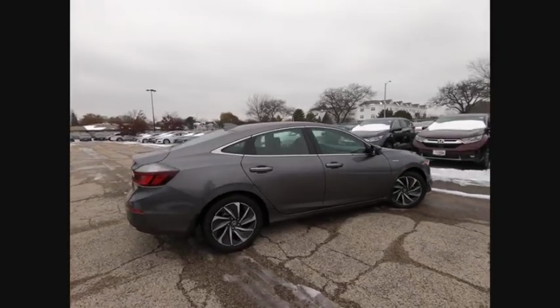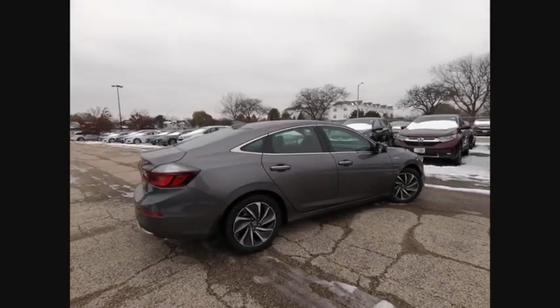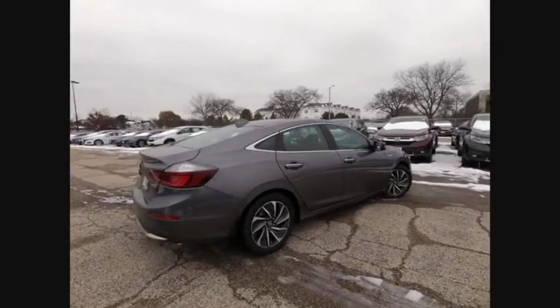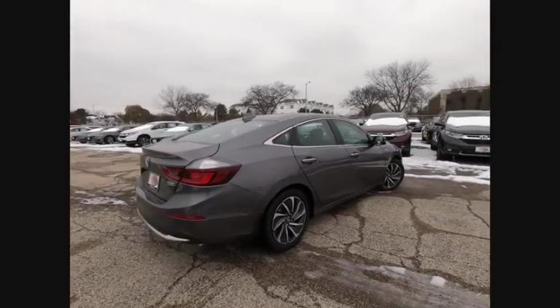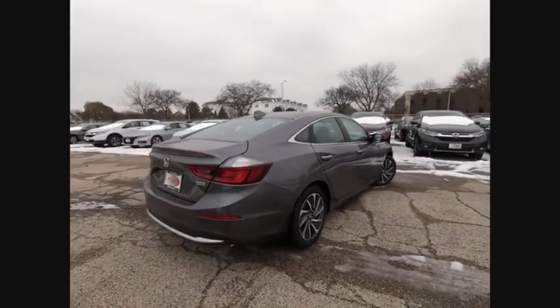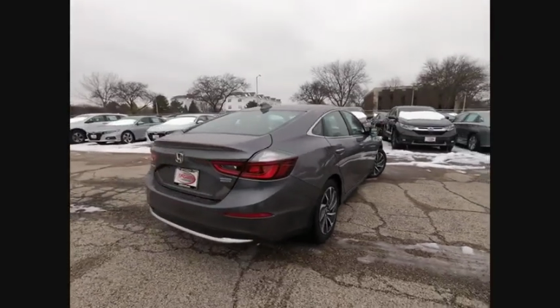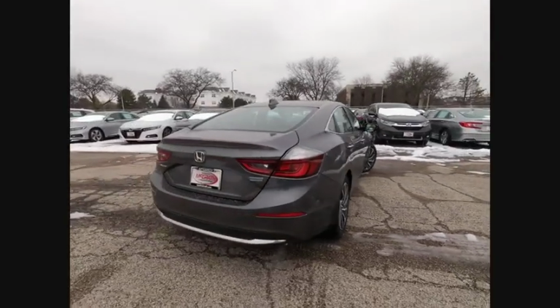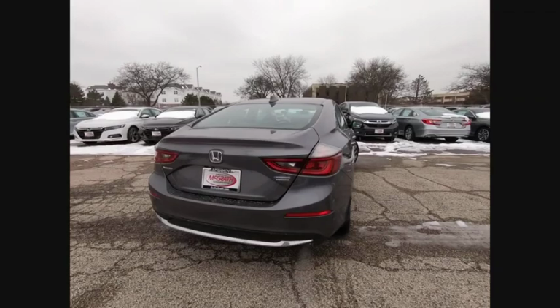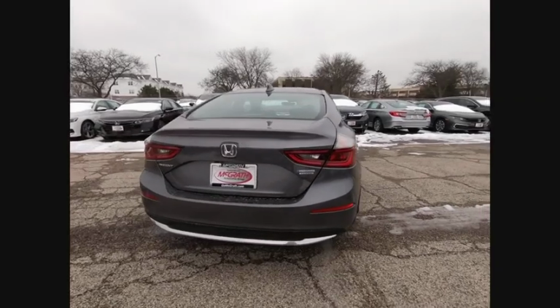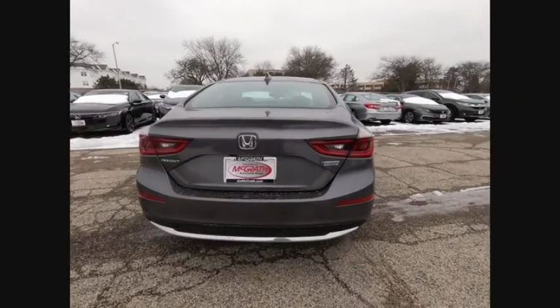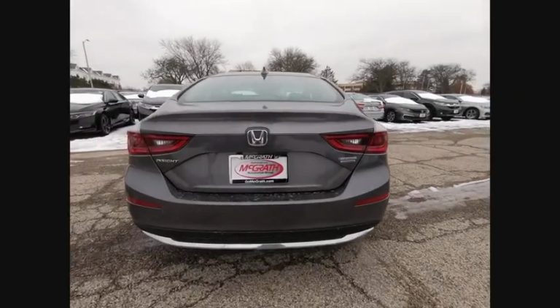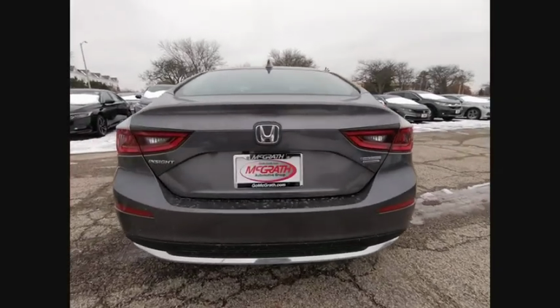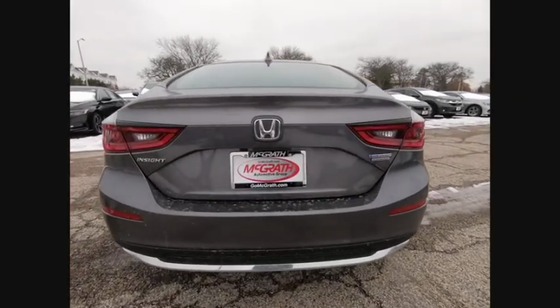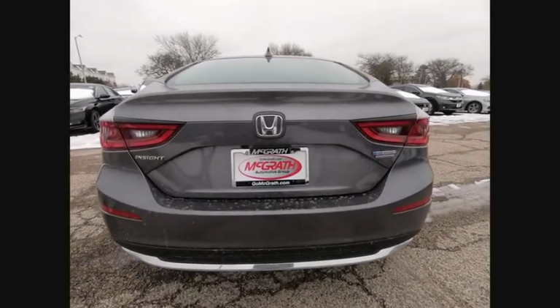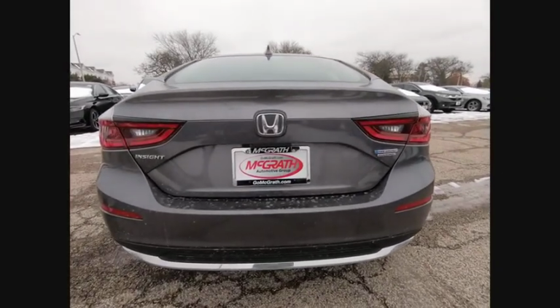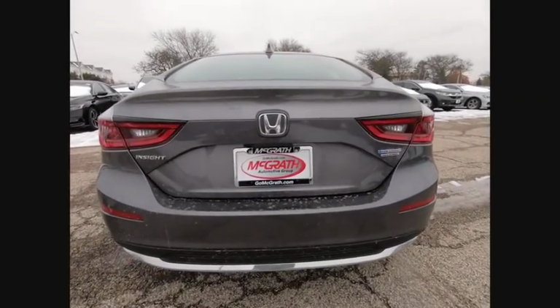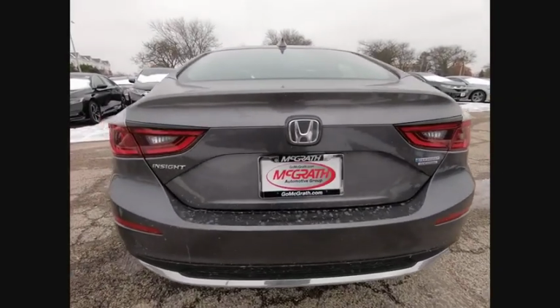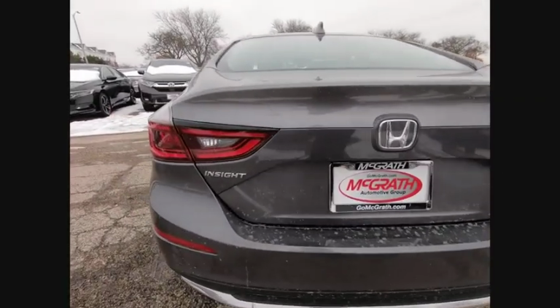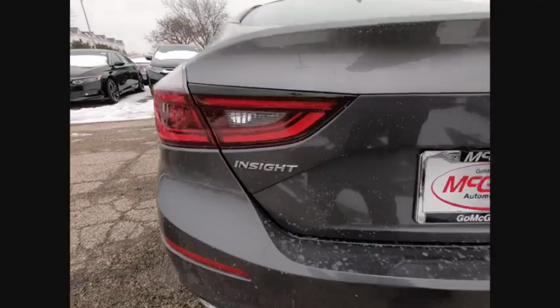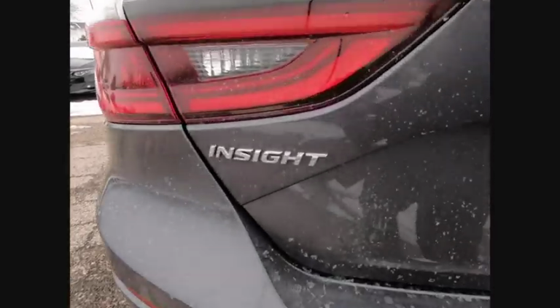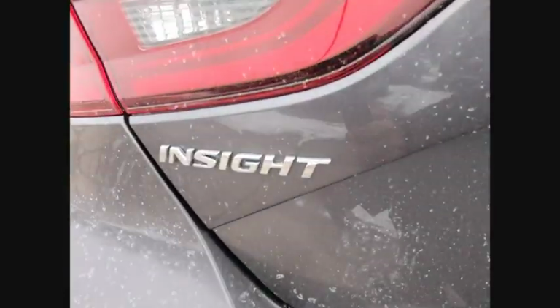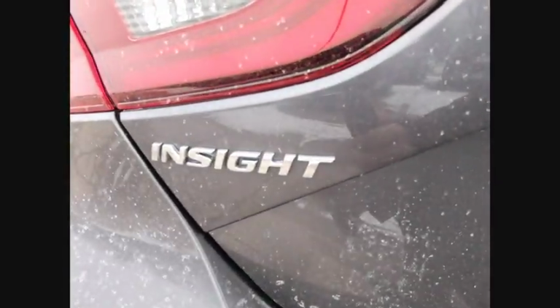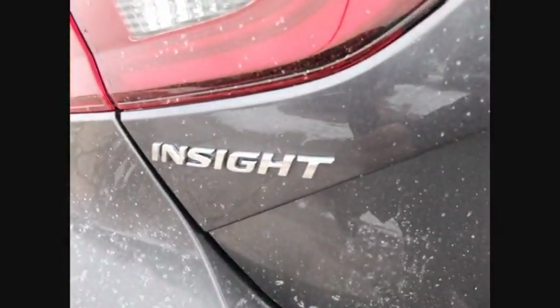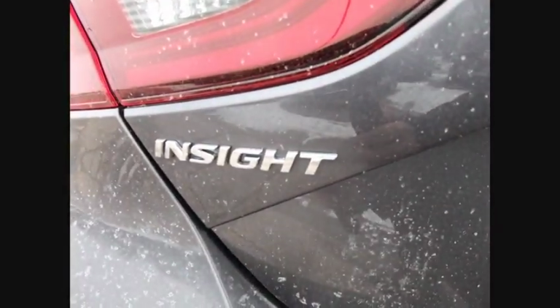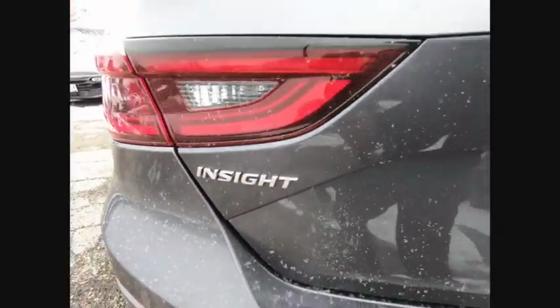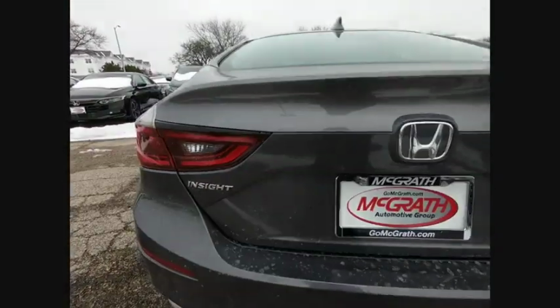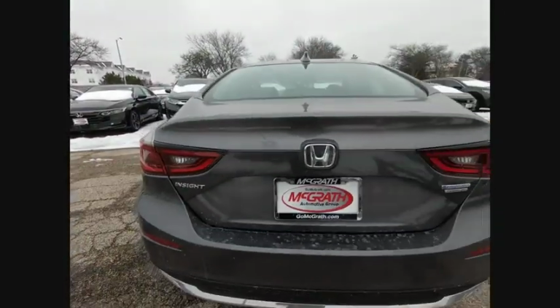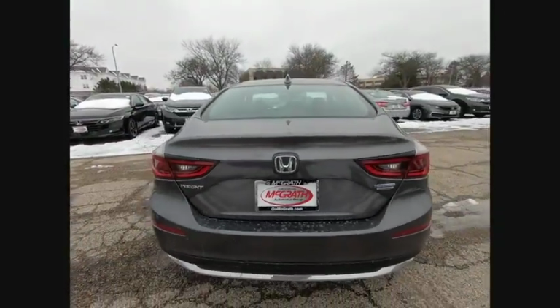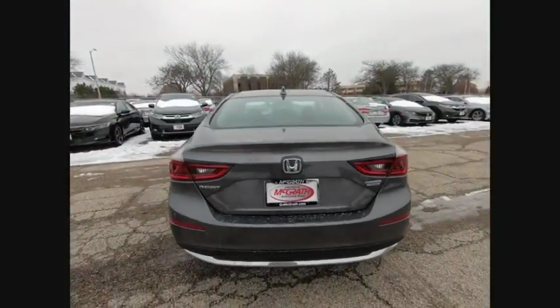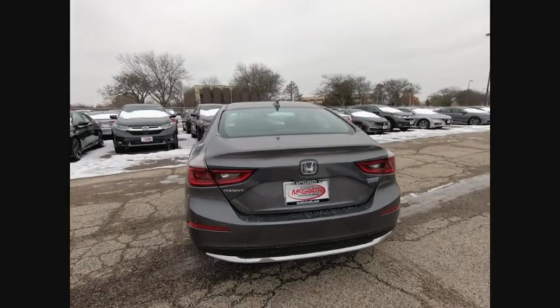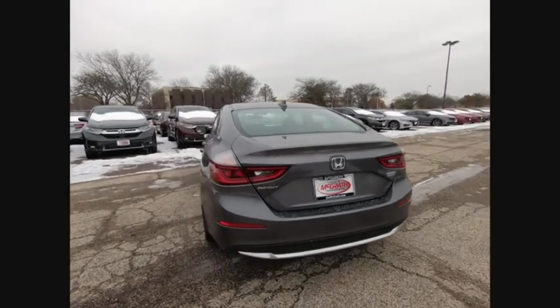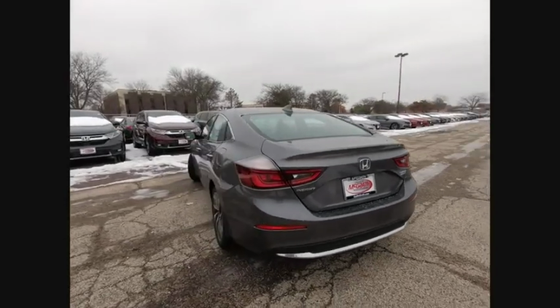Here are some of this vehicle's great options: heated mirrors, aluminum wheels, brake assist, traction control, stability control, daytime running lights, remote engine start, engine immobilizer, tire pressure monitor, and integrated turn signal mirrors.